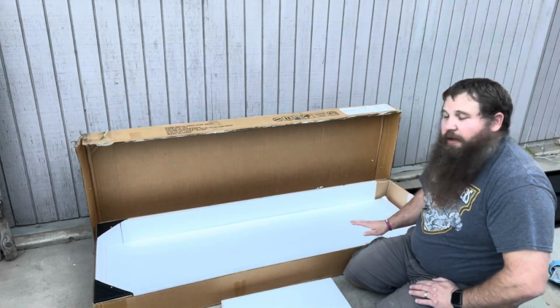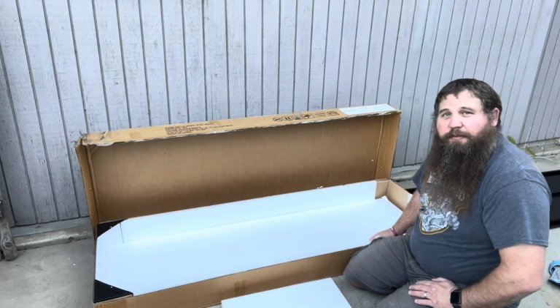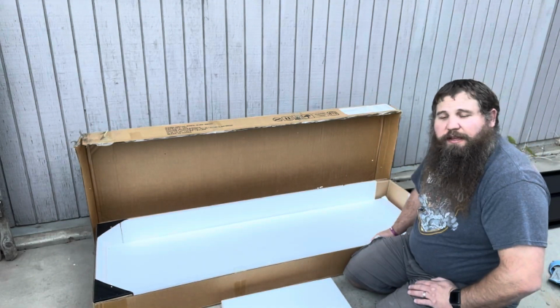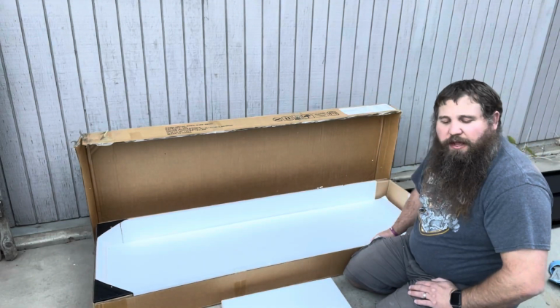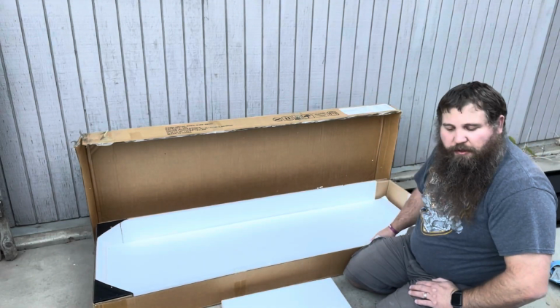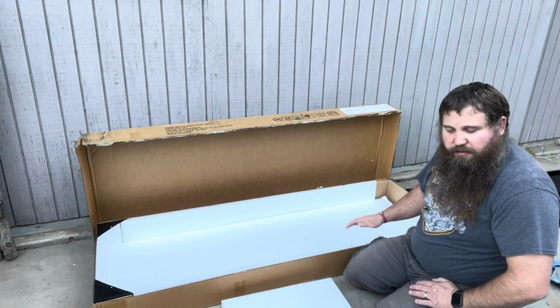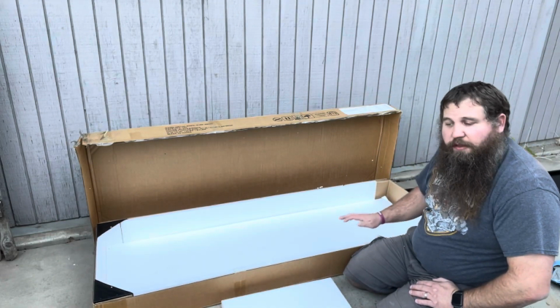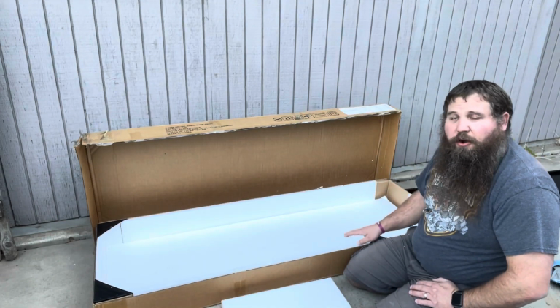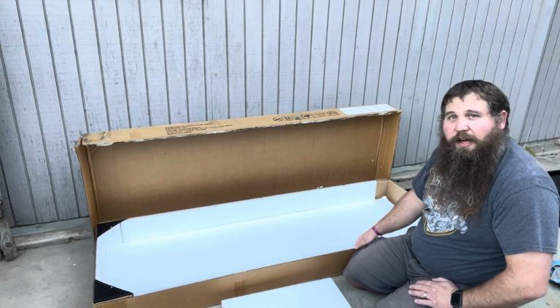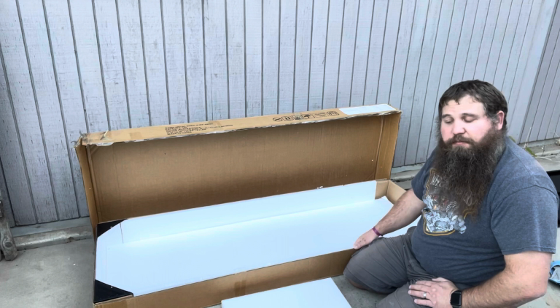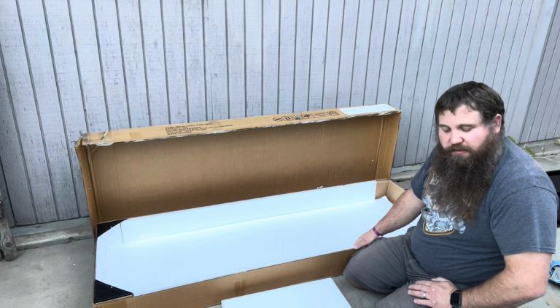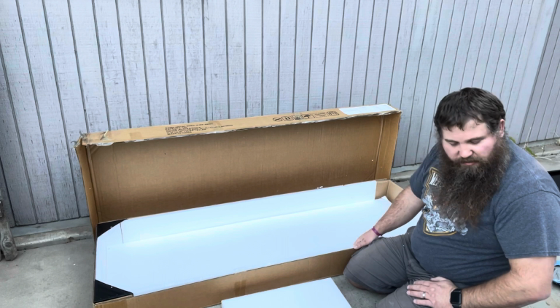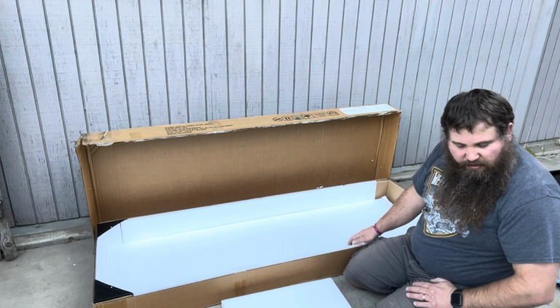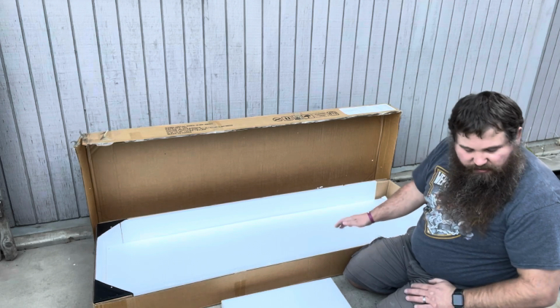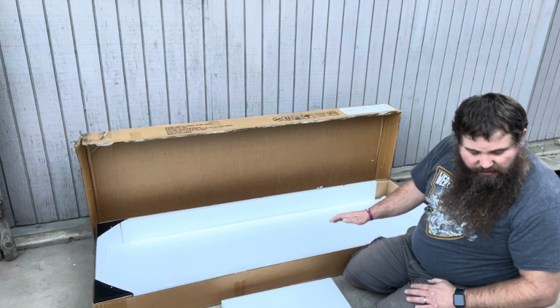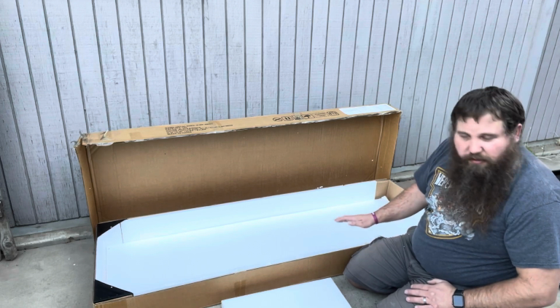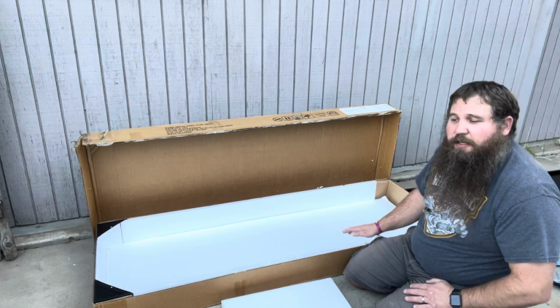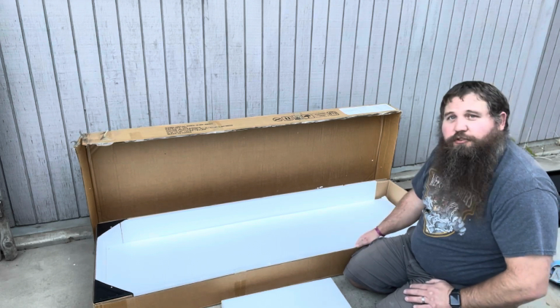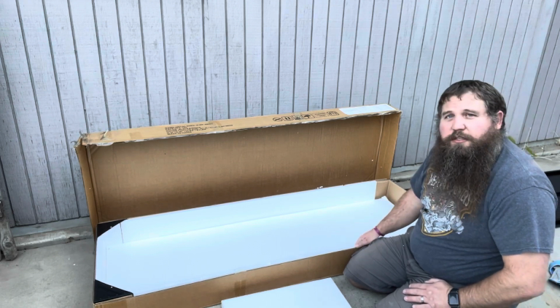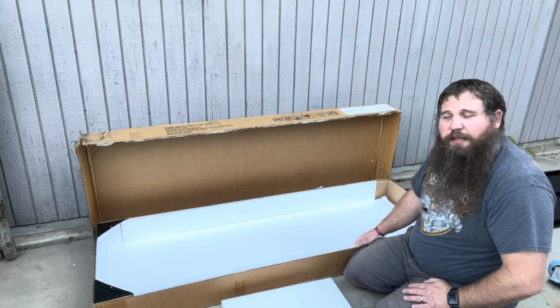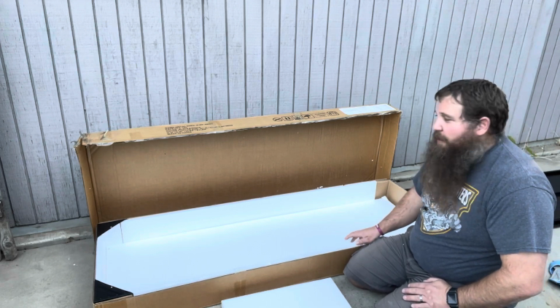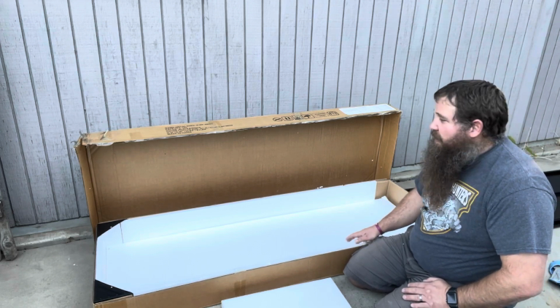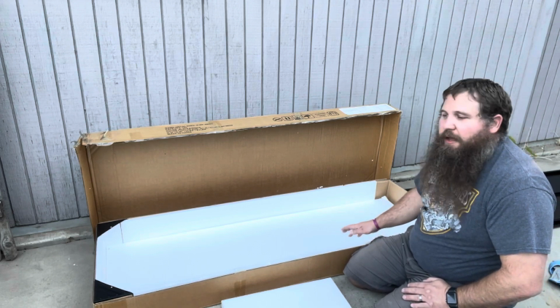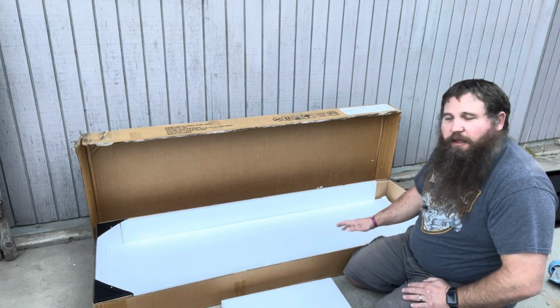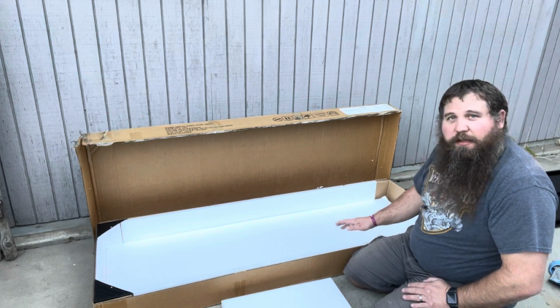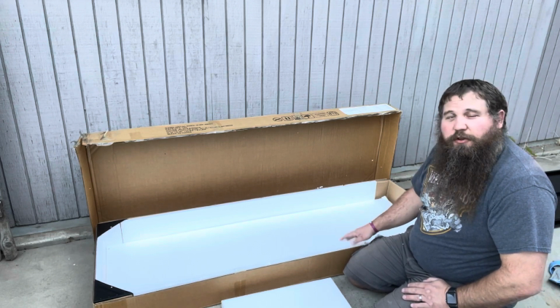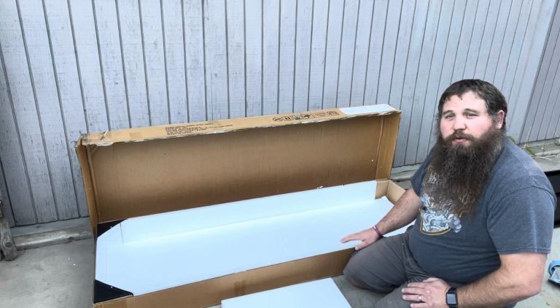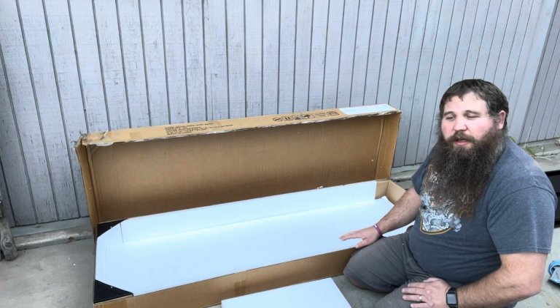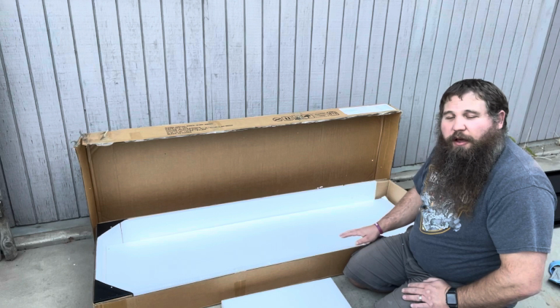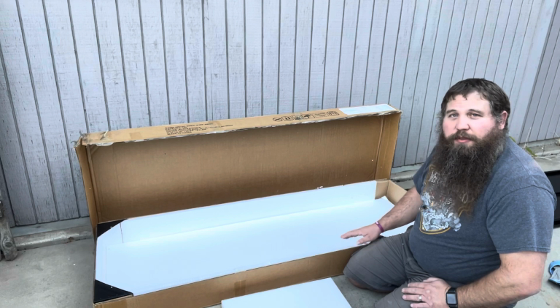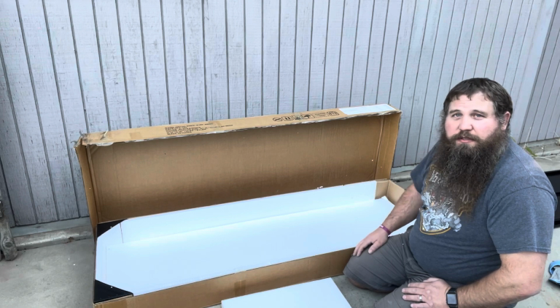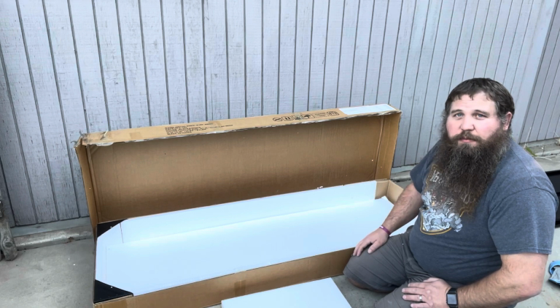I got everything taken out of the box. There are a lot of pieces. I'm going to take a look at the instructions and then come back and show you how this is assembled.